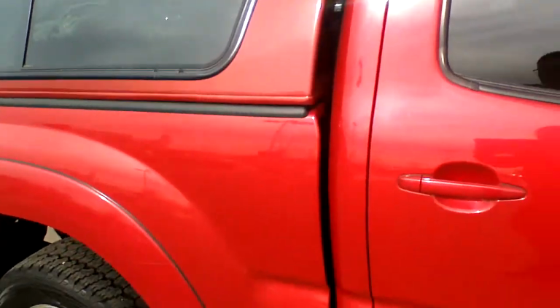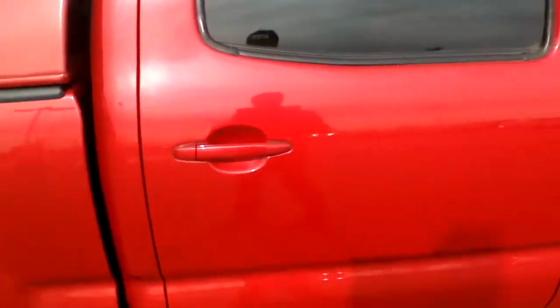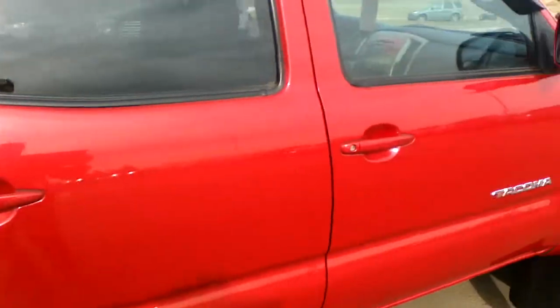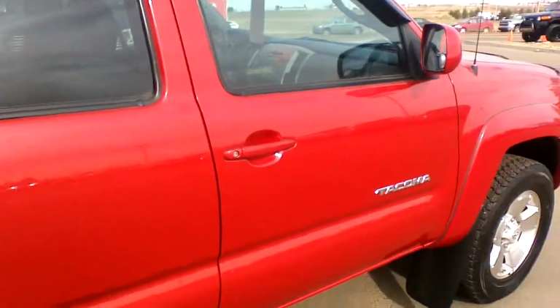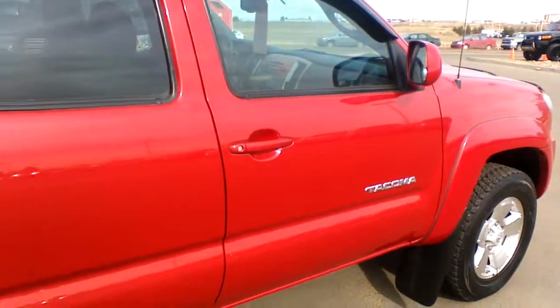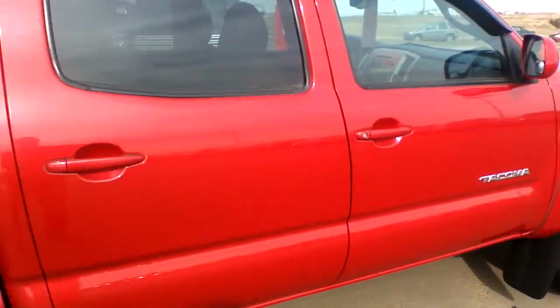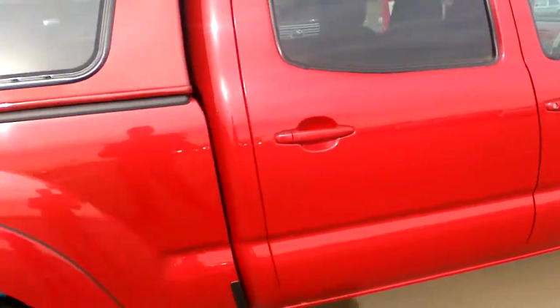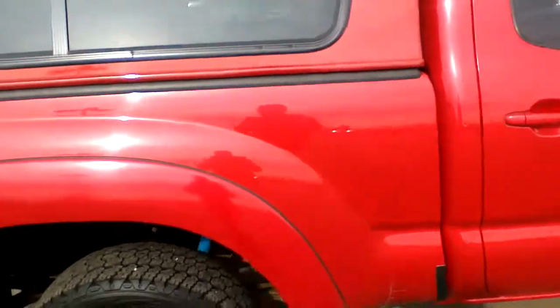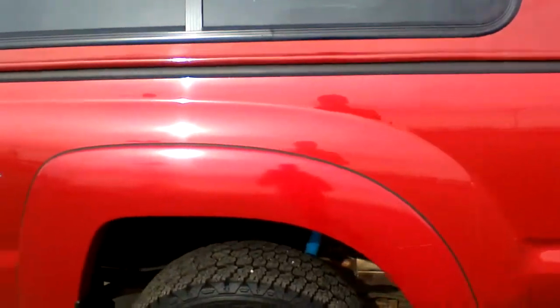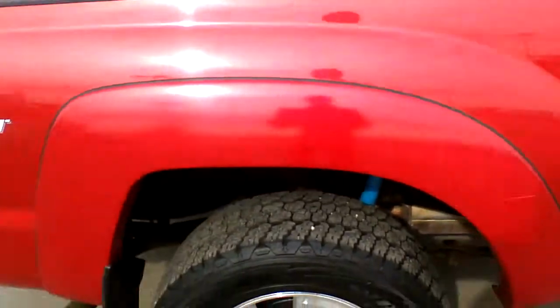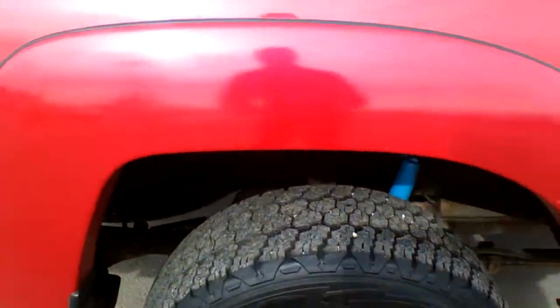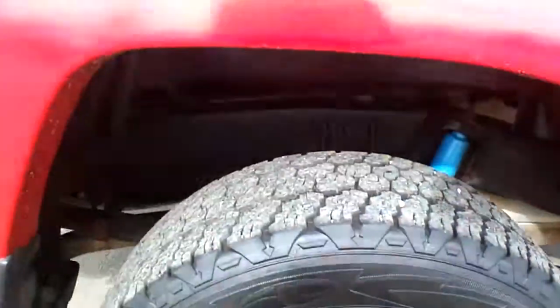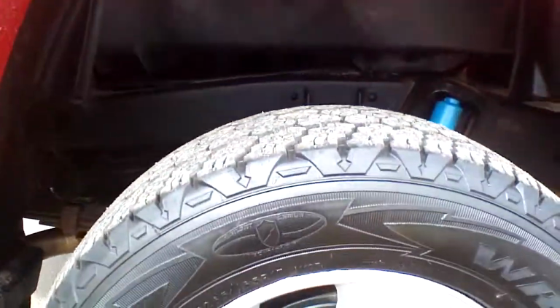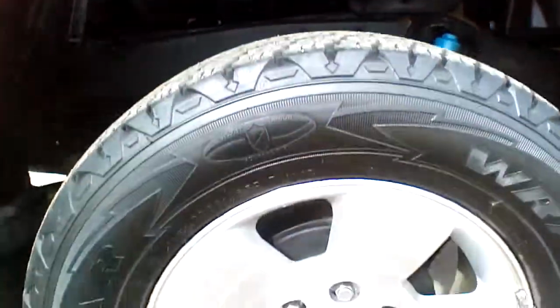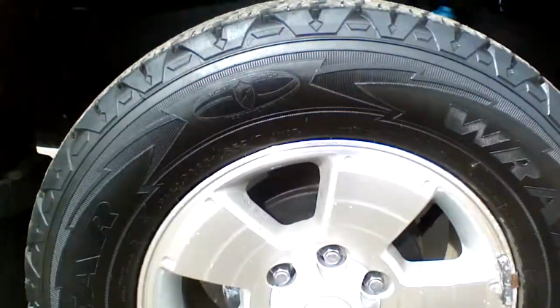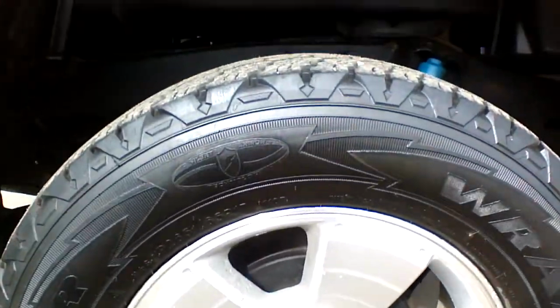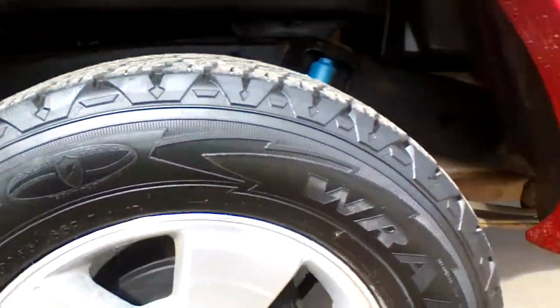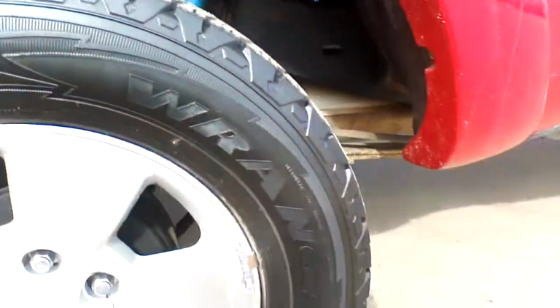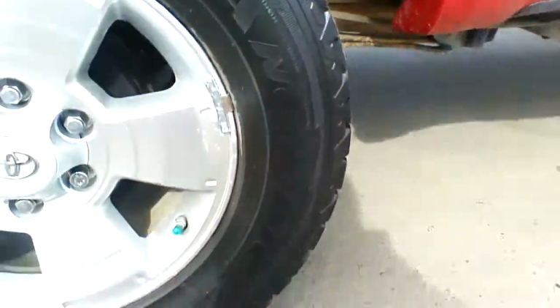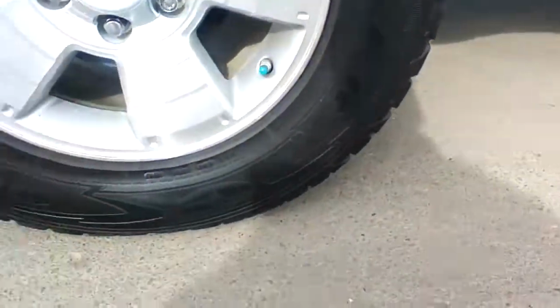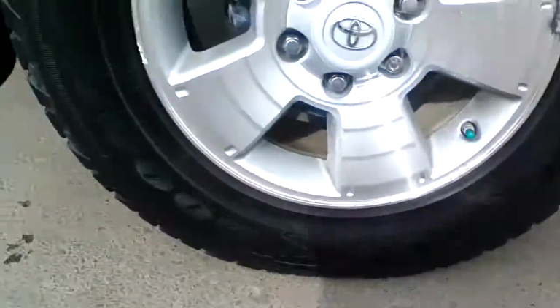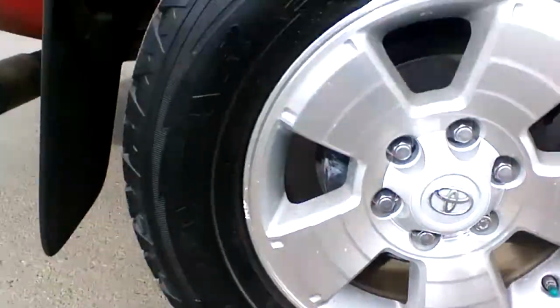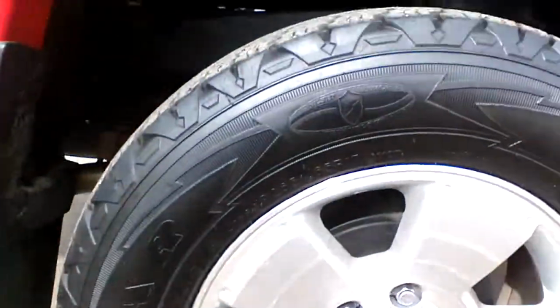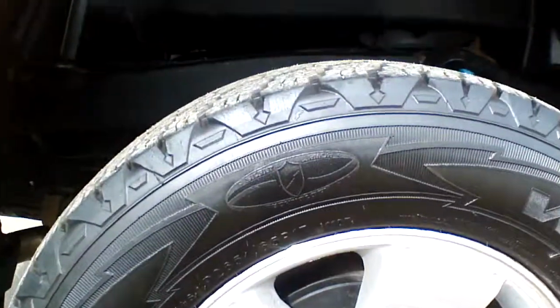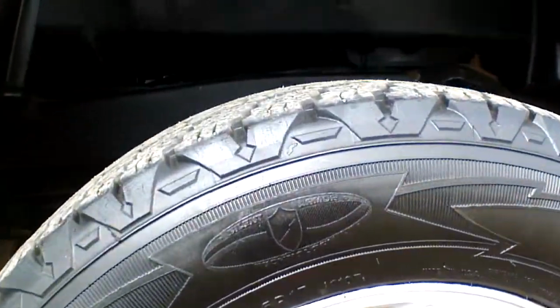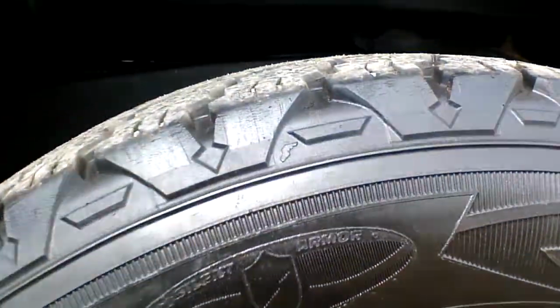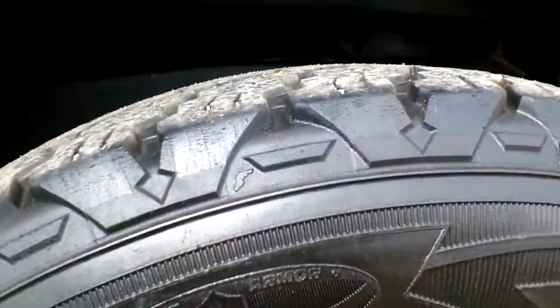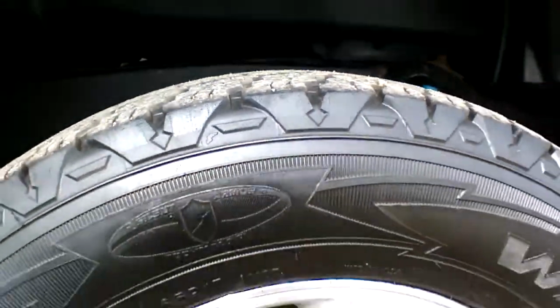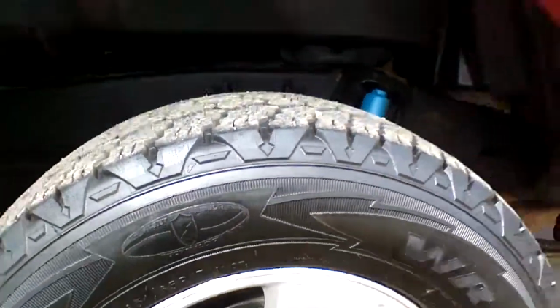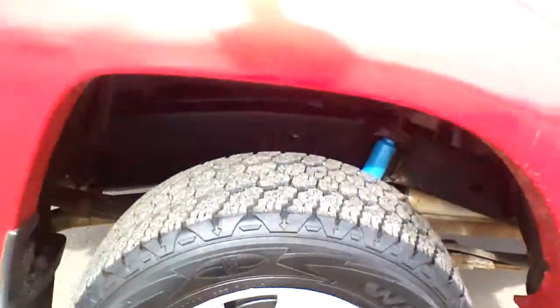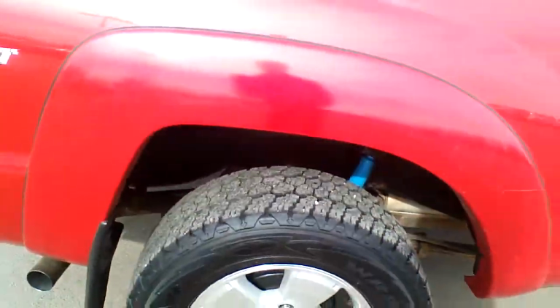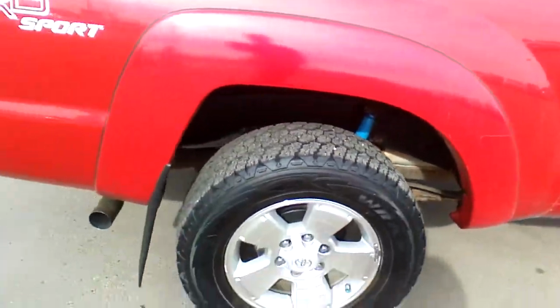Again, to prove the perfect condition of the body of the truck — you also have these aluminum alloy wheels with Goodyear Wrangler all-terrain tires. There's lots of tread left on them, so there won't be any extra expense on that side for you.